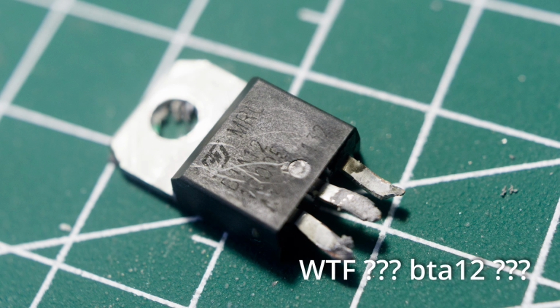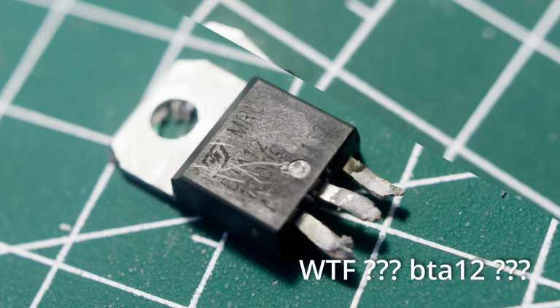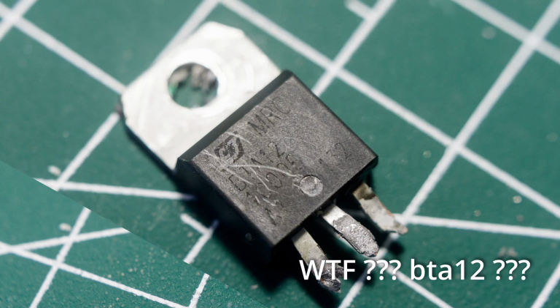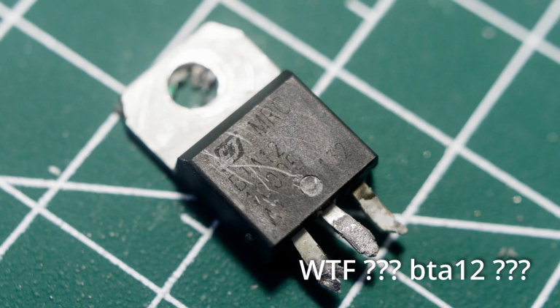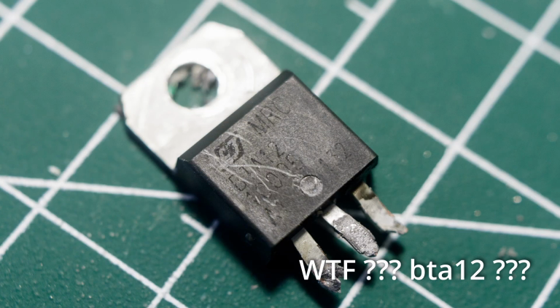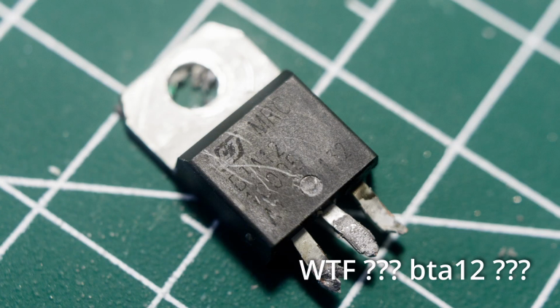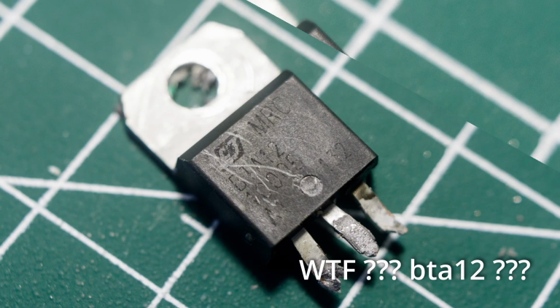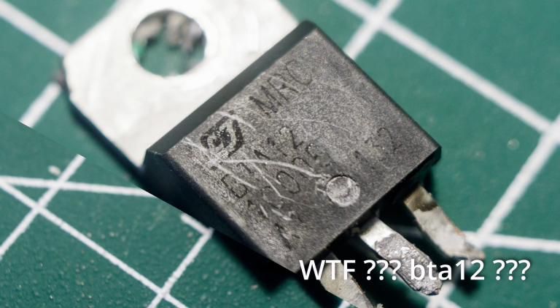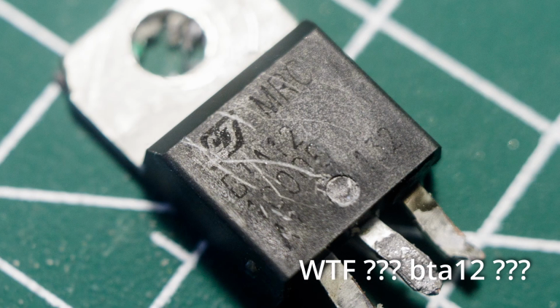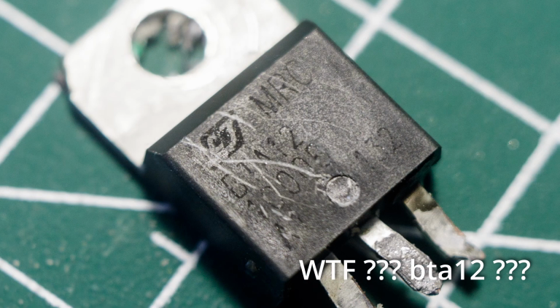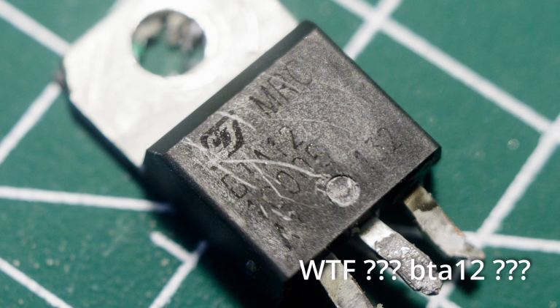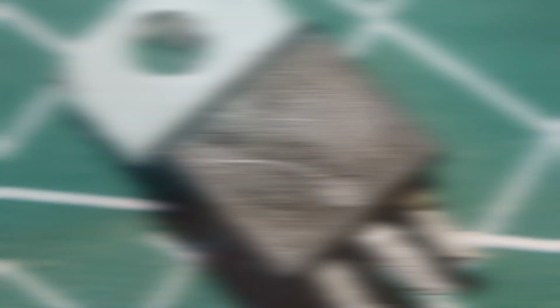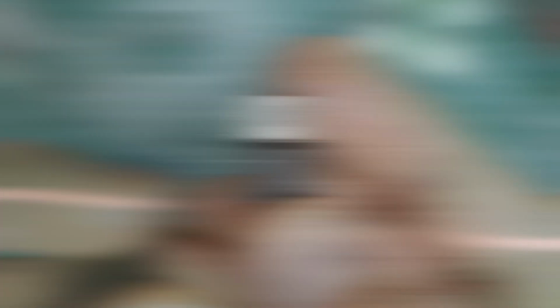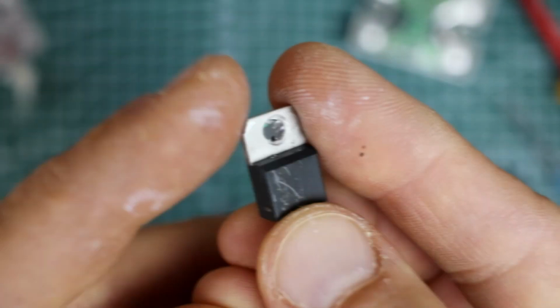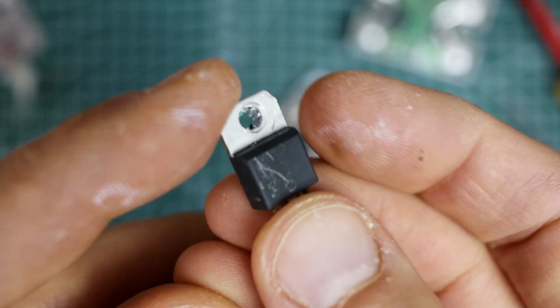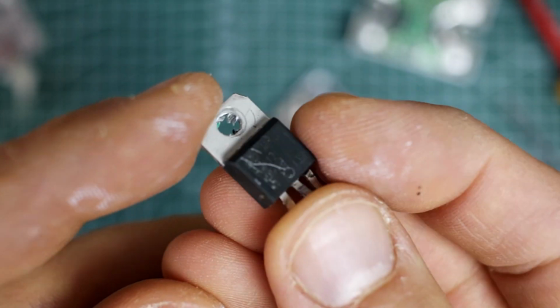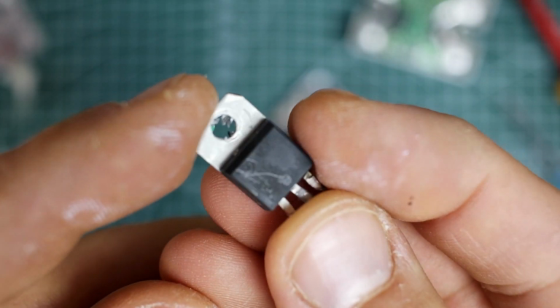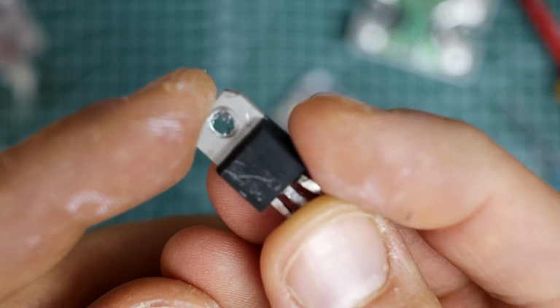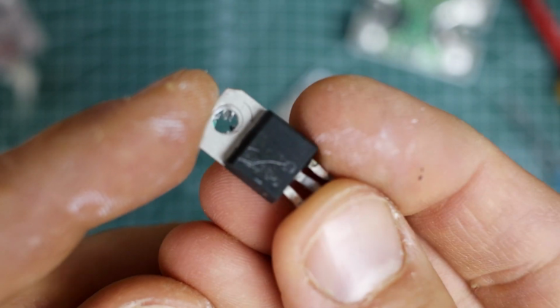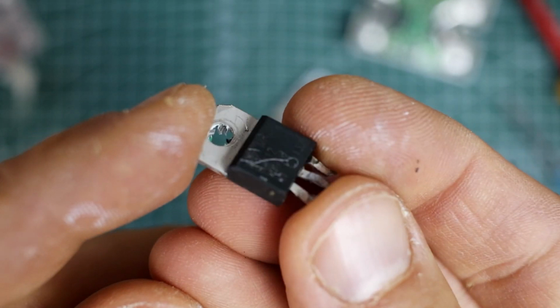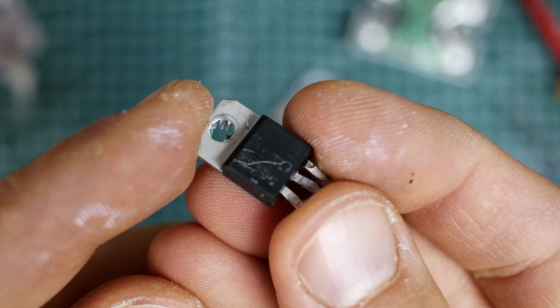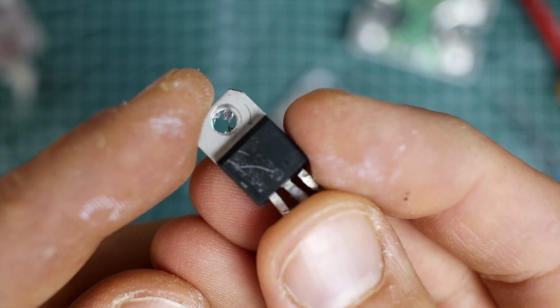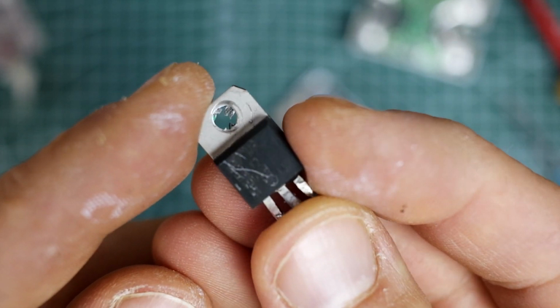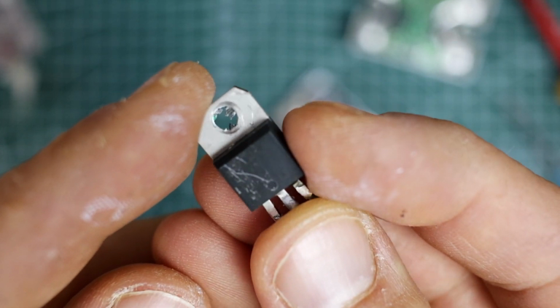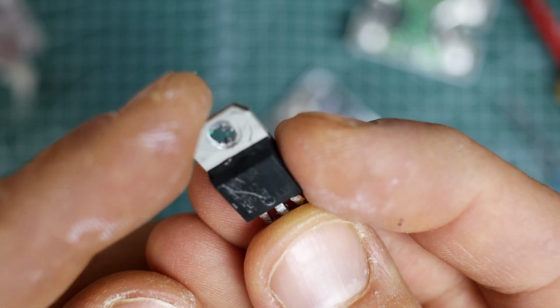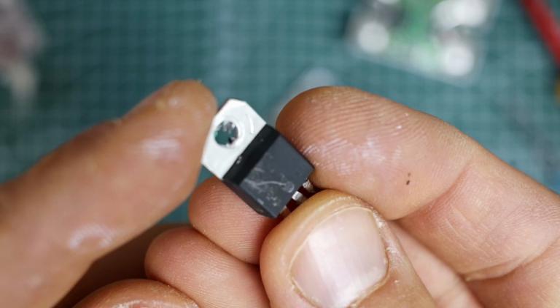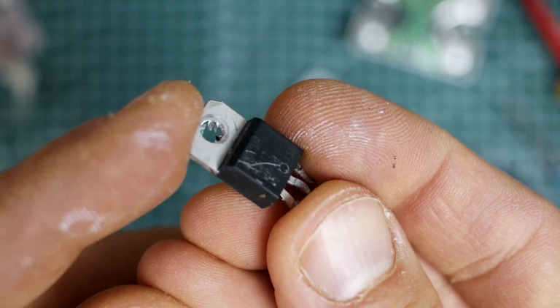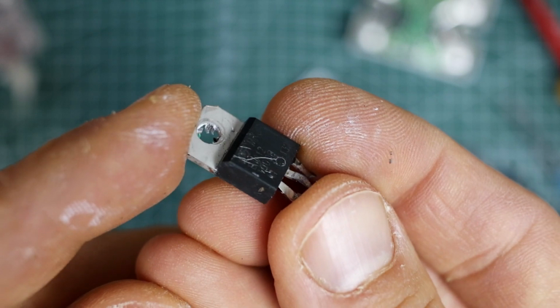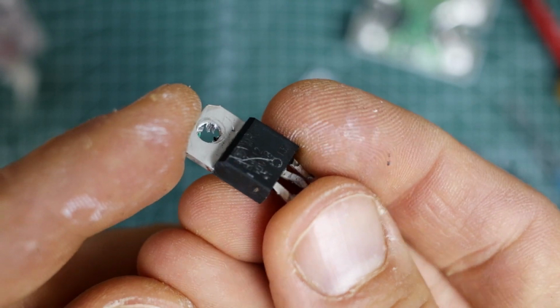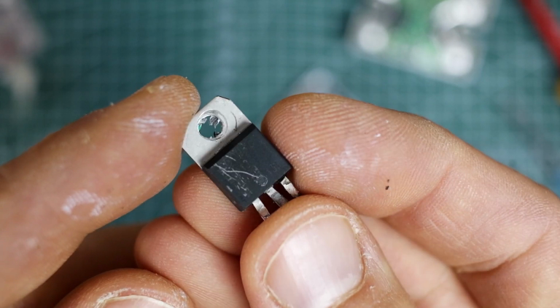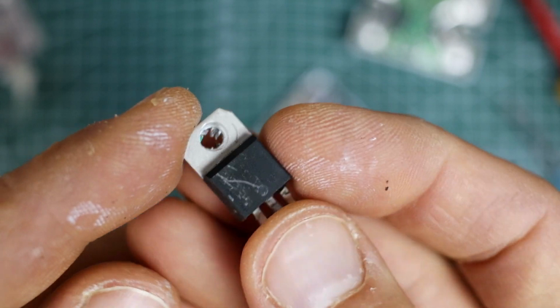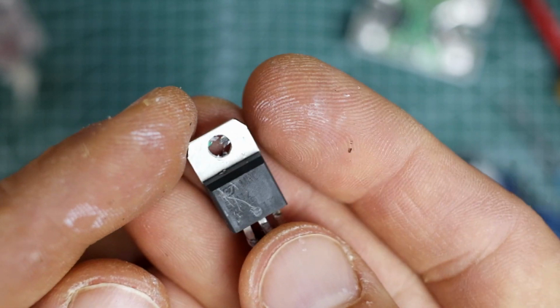This SSR relay is a fake. It has a triac of just 12 amps inside. This triac is a BT-A12. It is half as small as it should be inside.